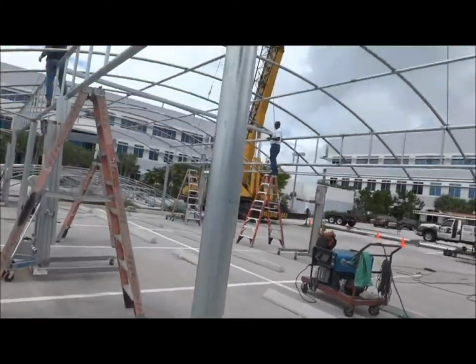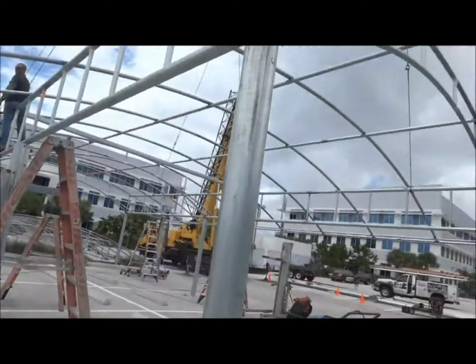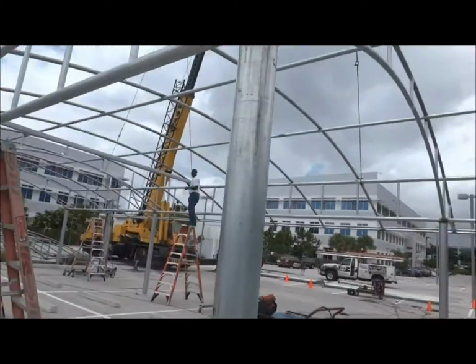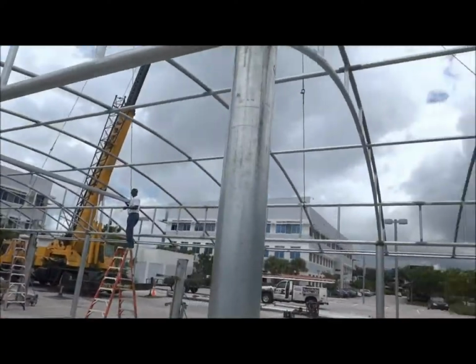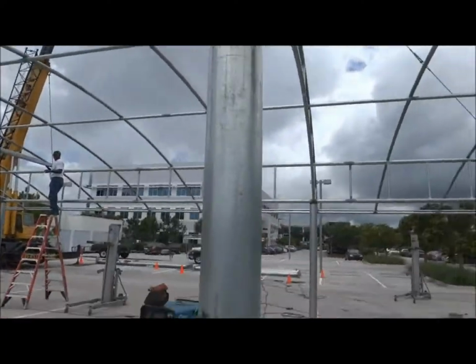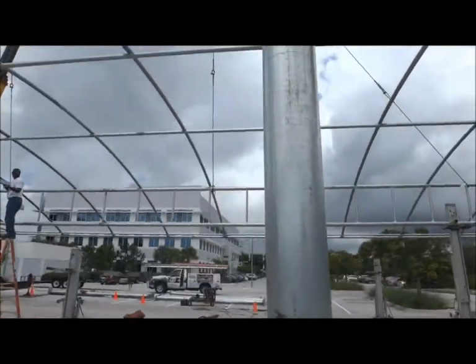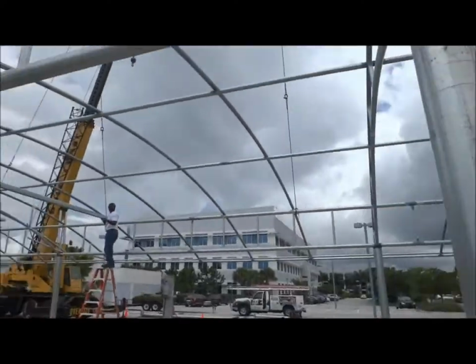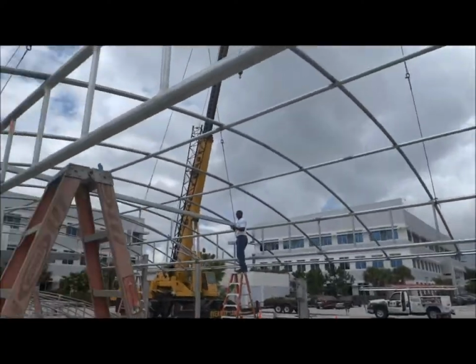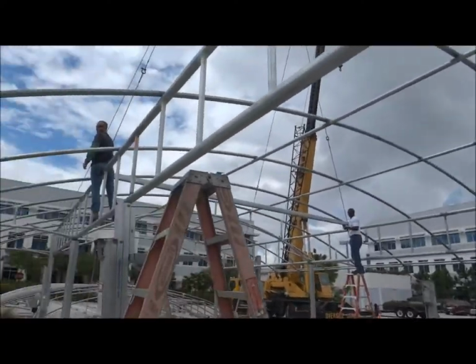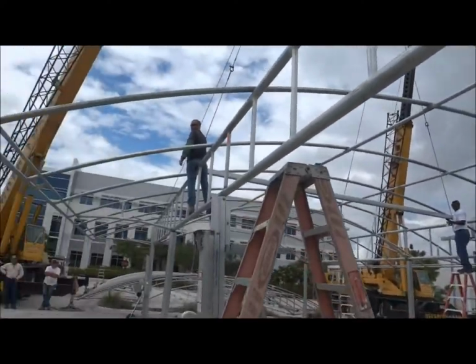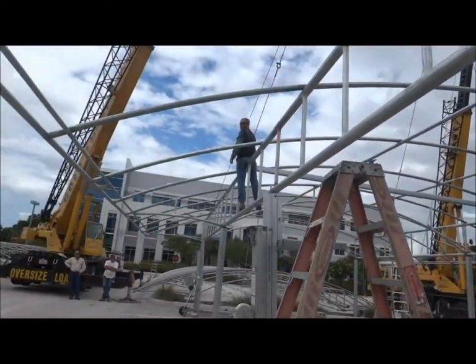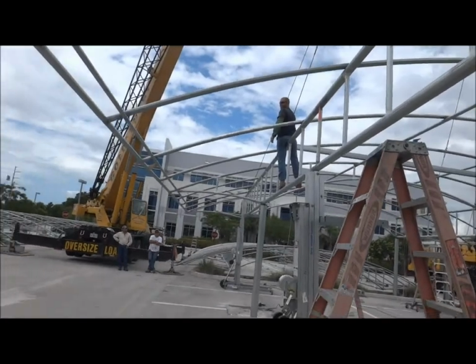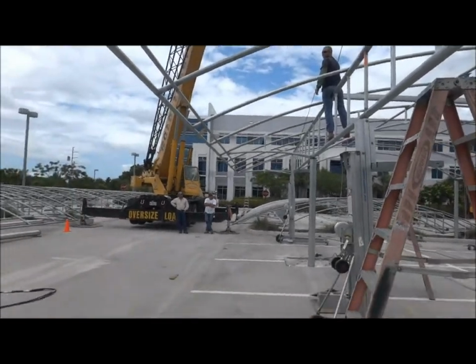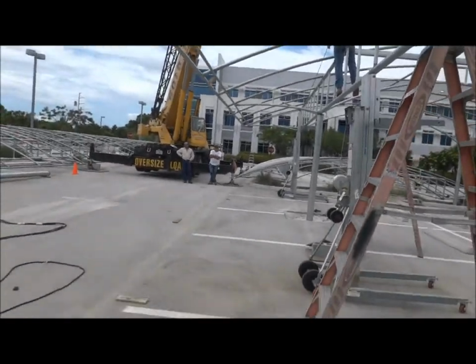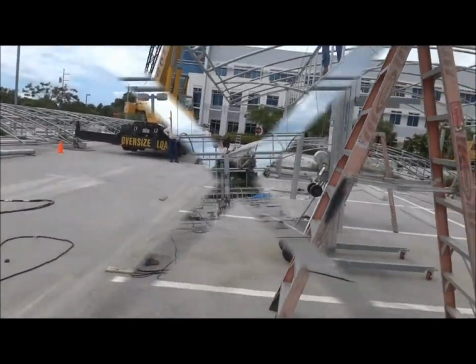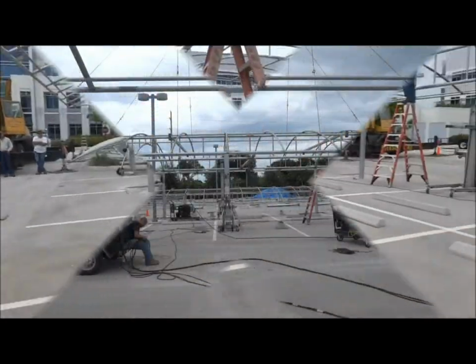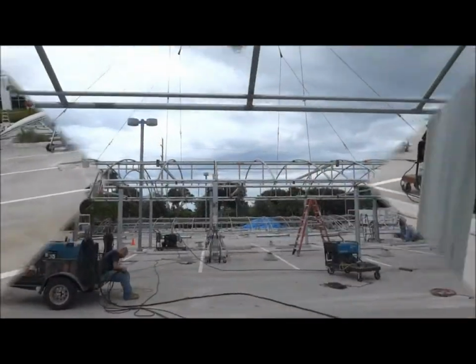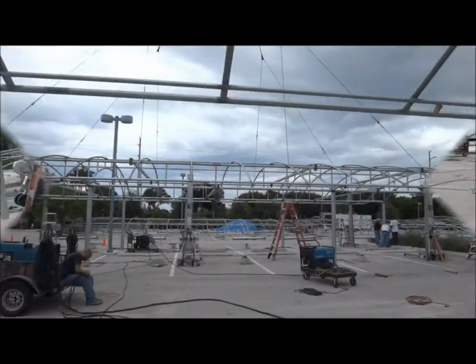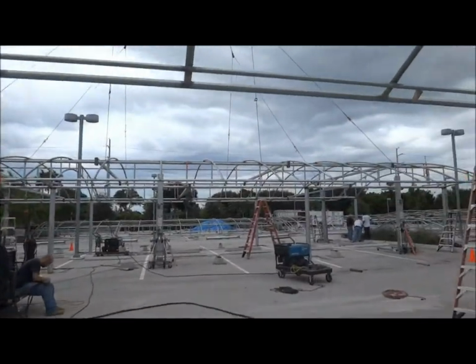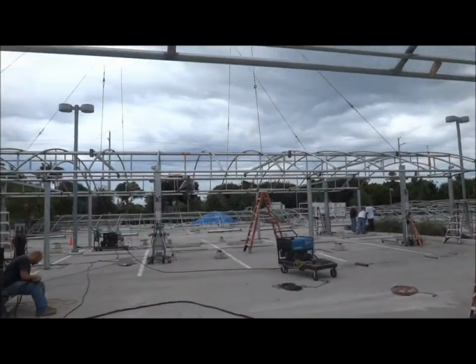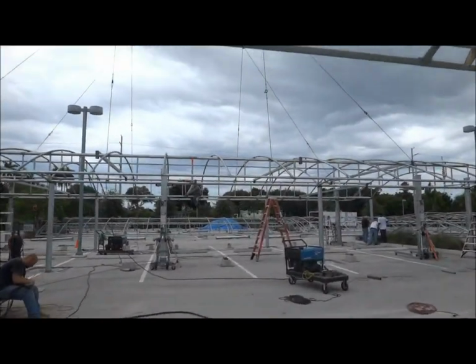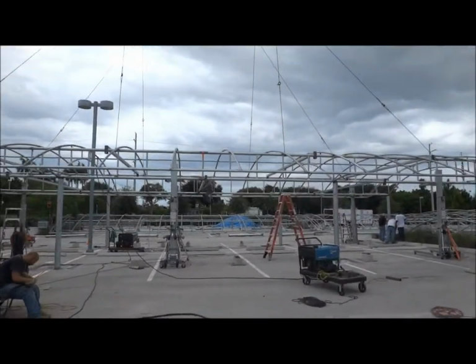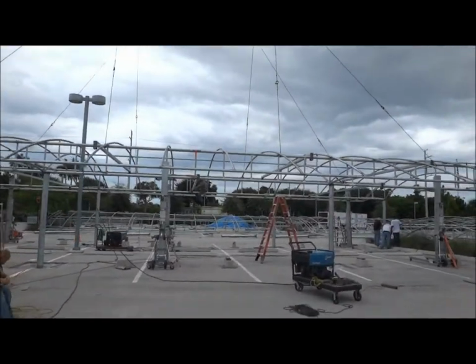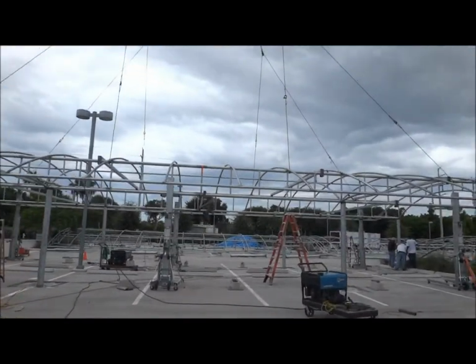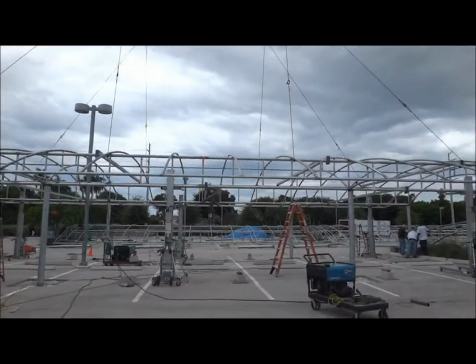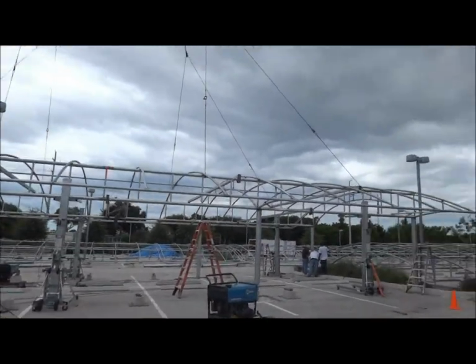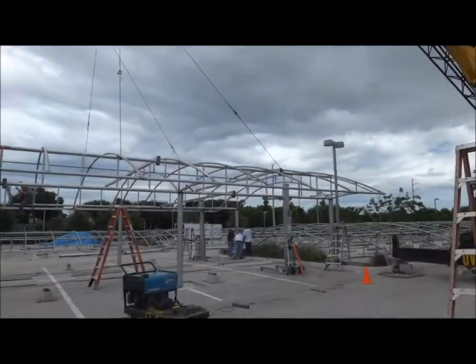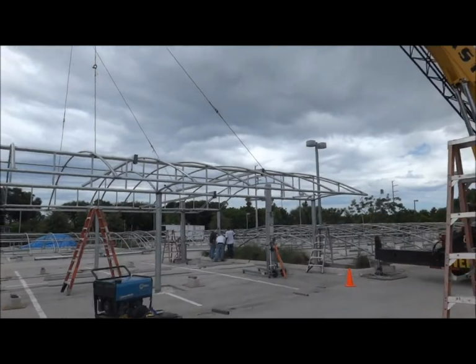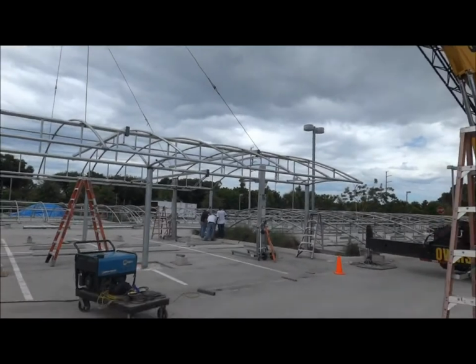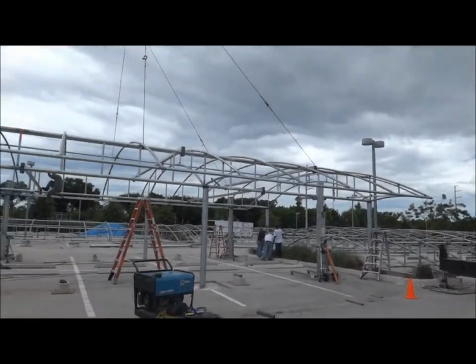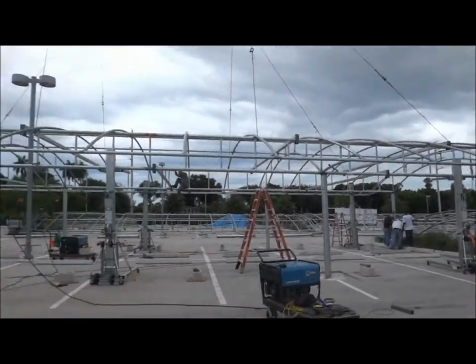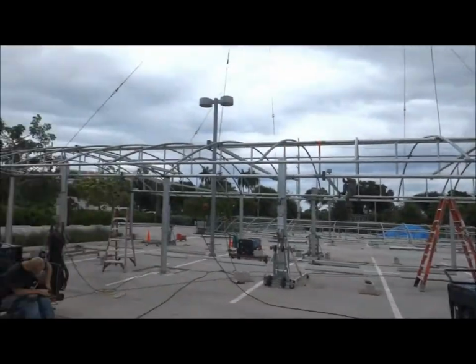Everything's working out just the way it was engineered to. Very nice. Number two going up.